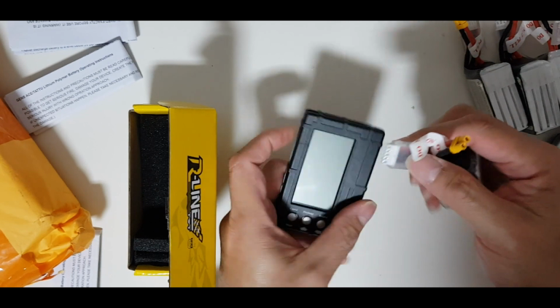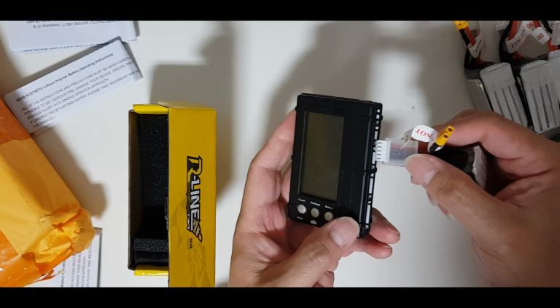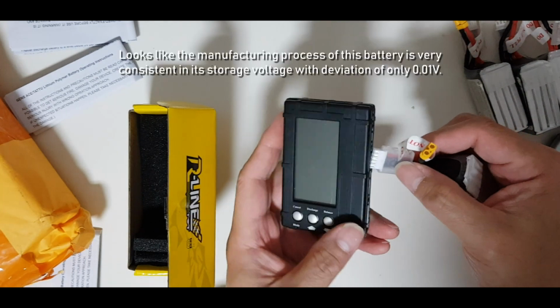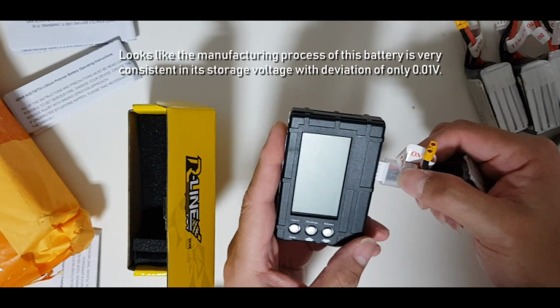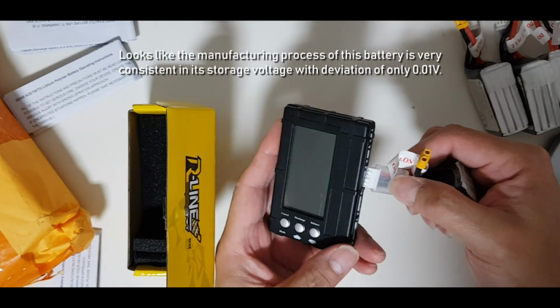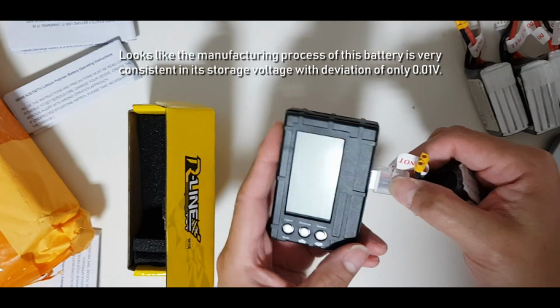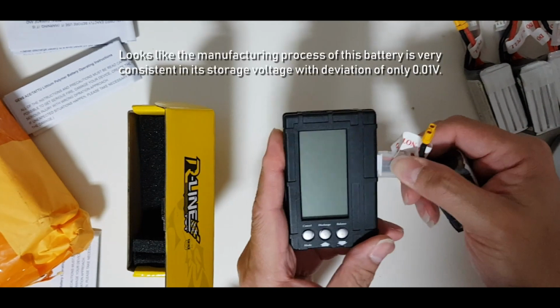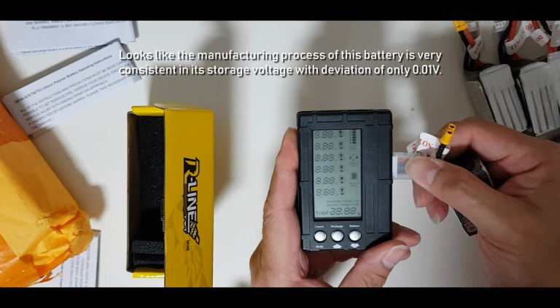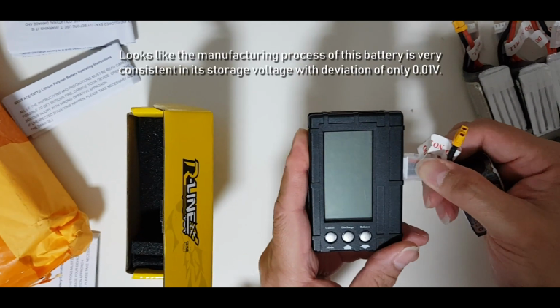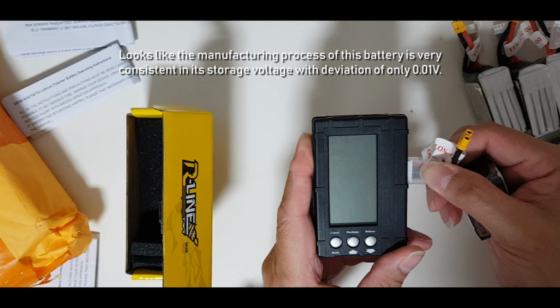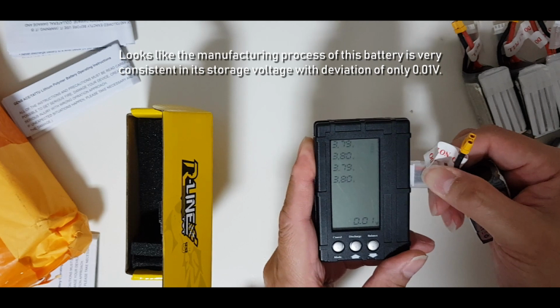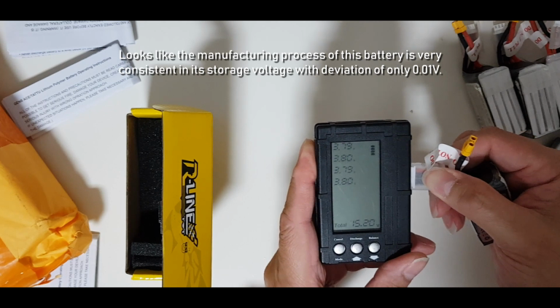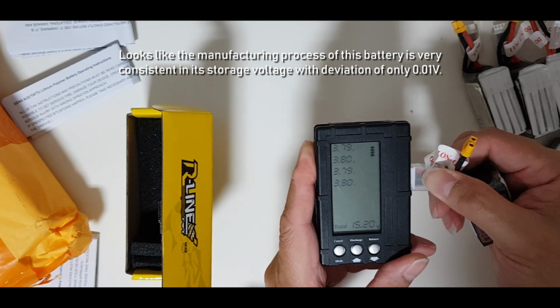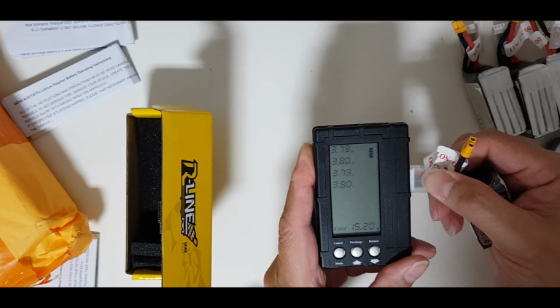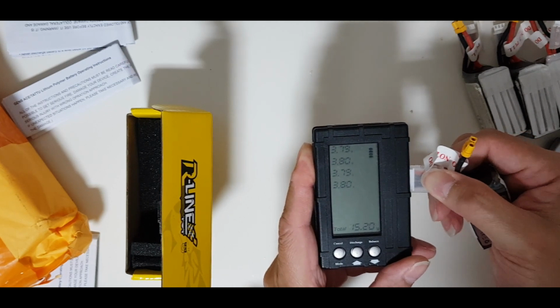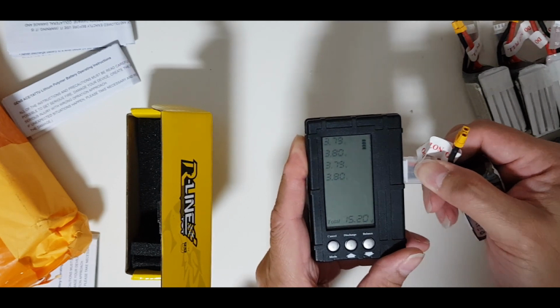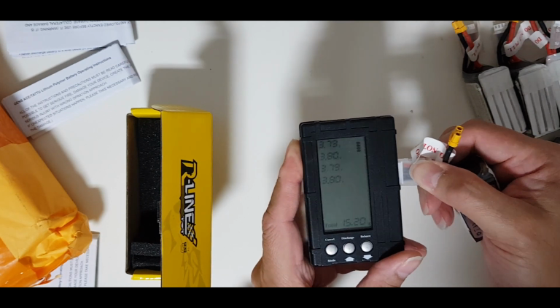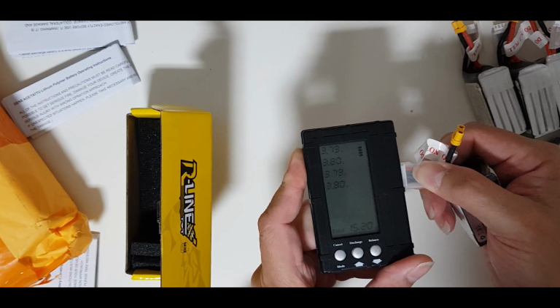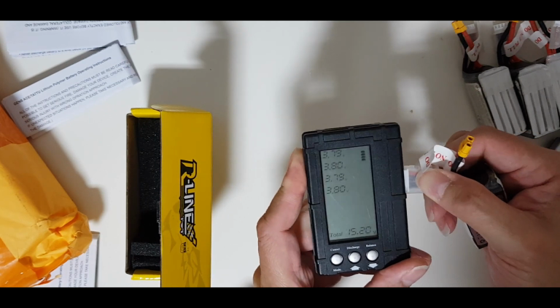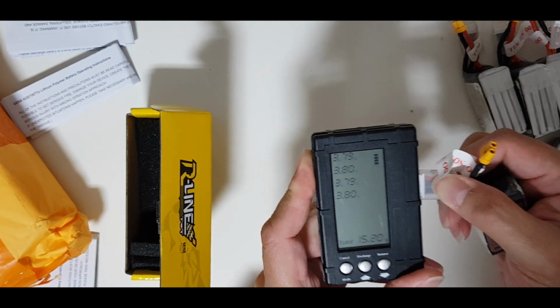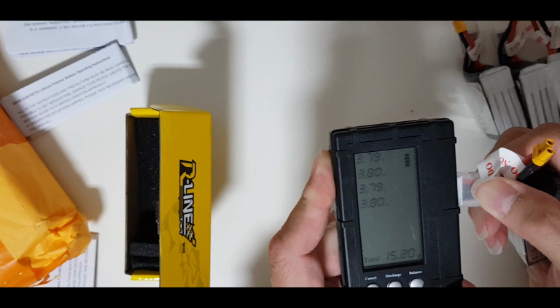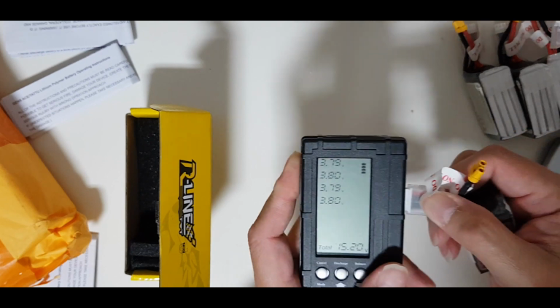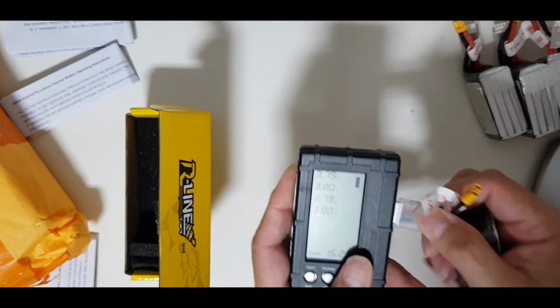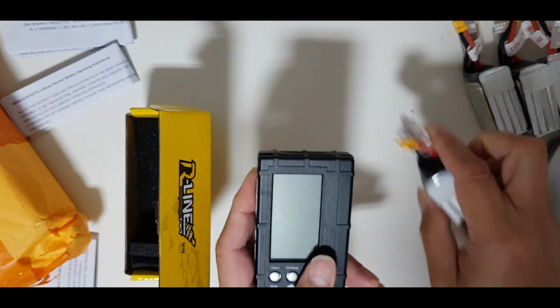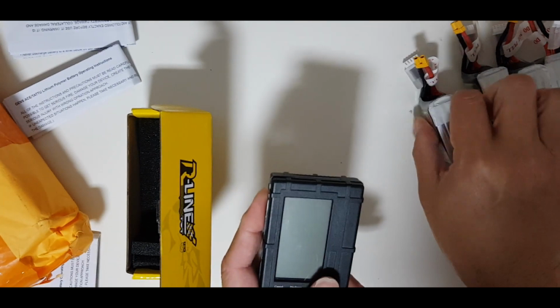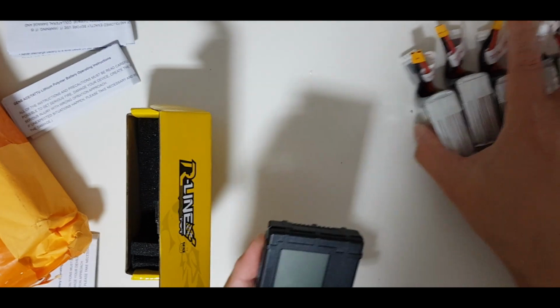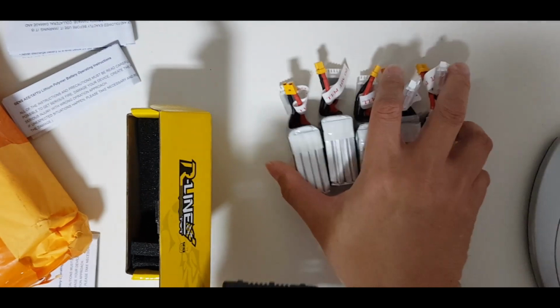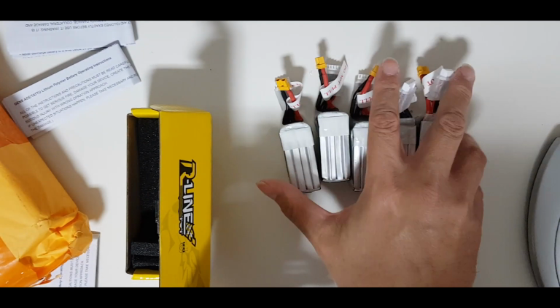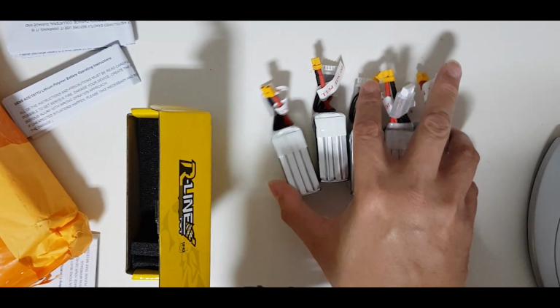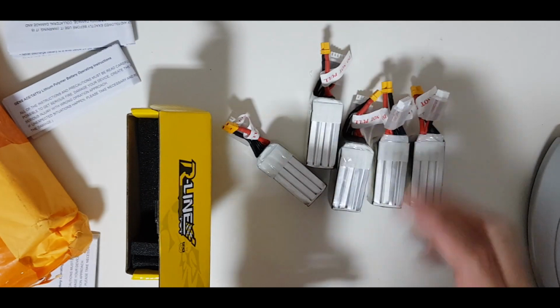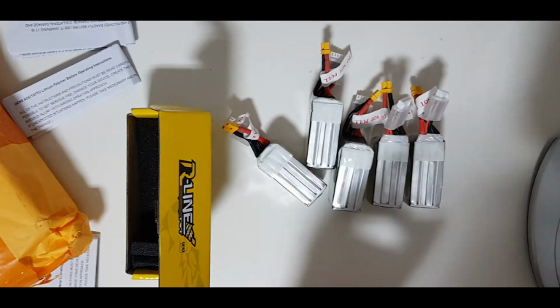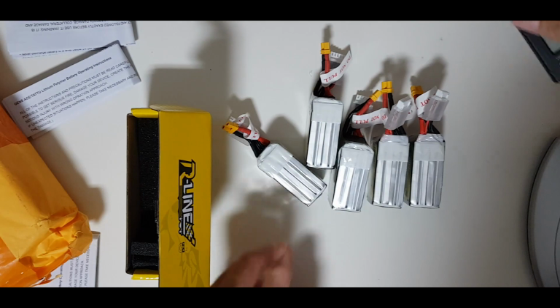Okay, last one — four cells, 3.79 to 3.8. Perfect. All five batteries are good out of the box.